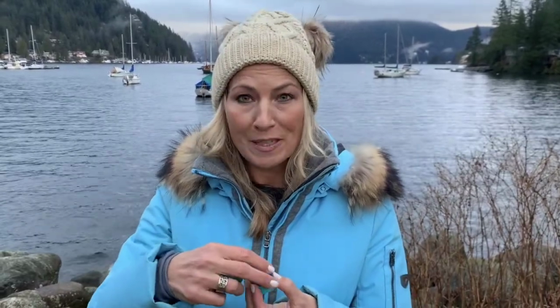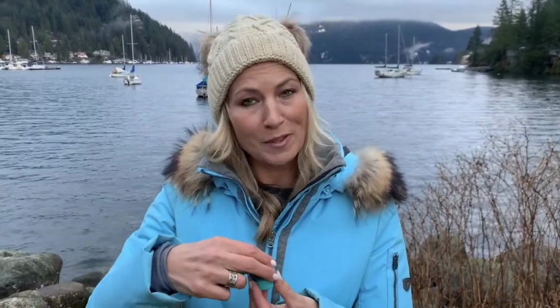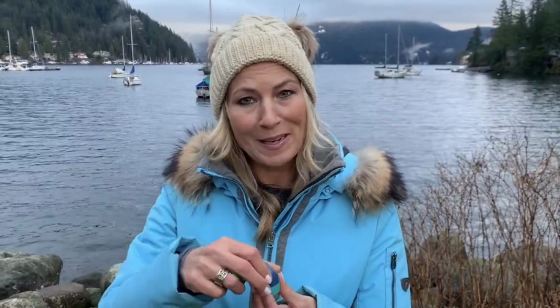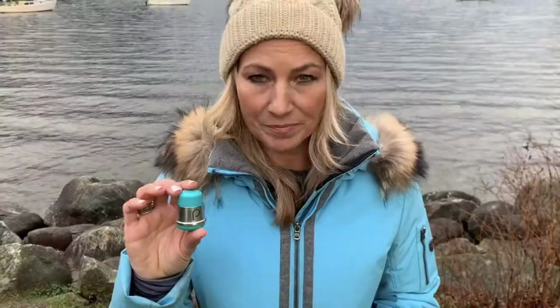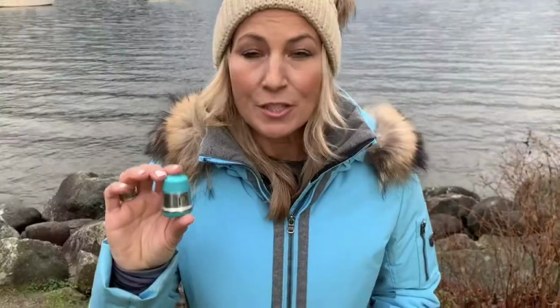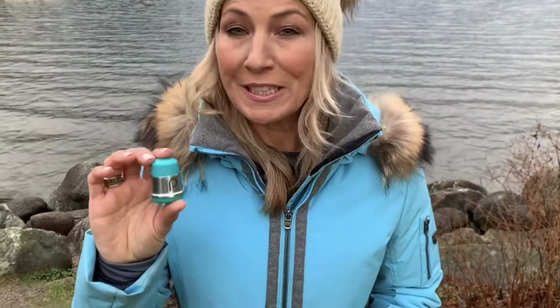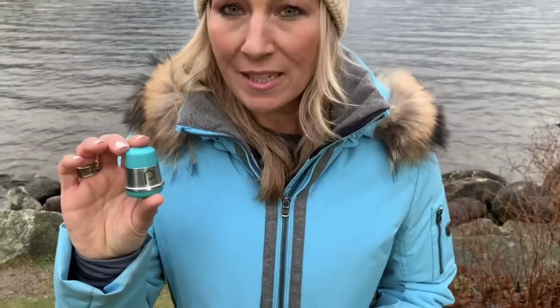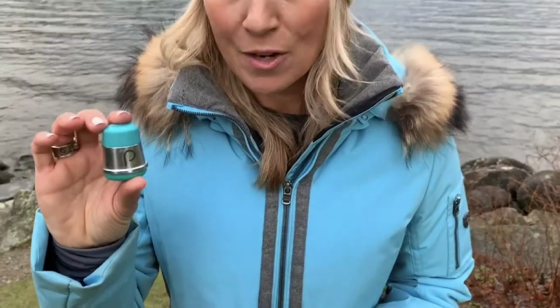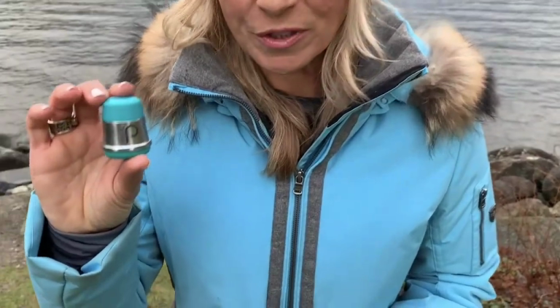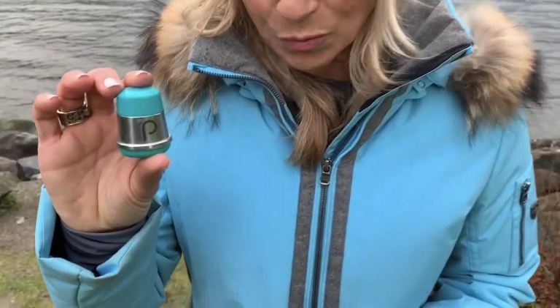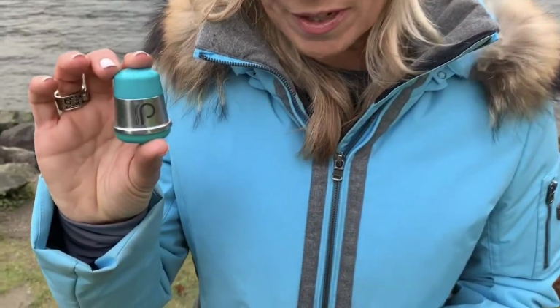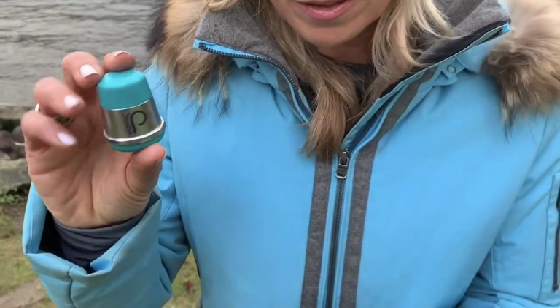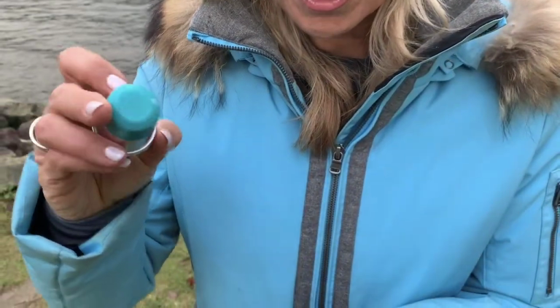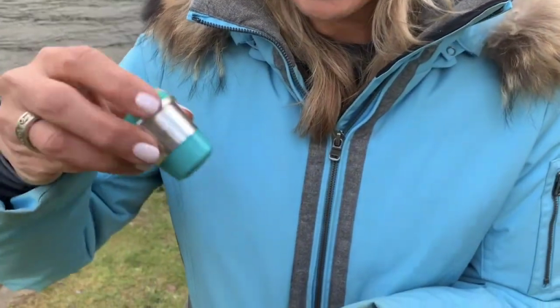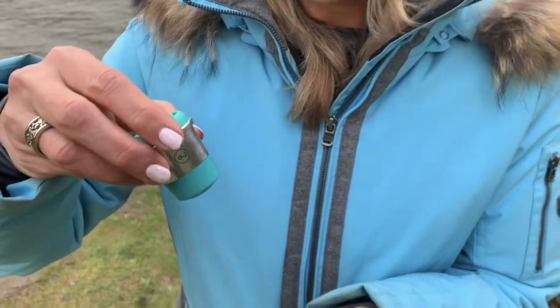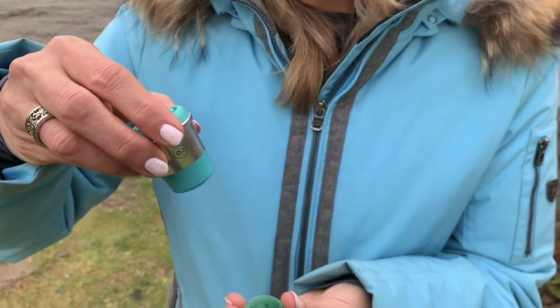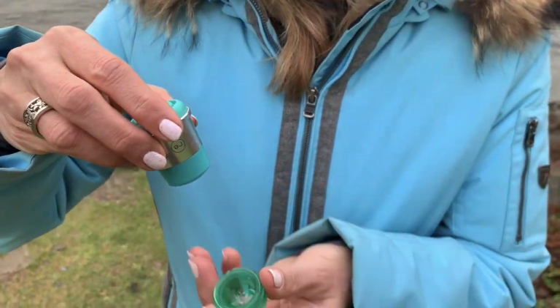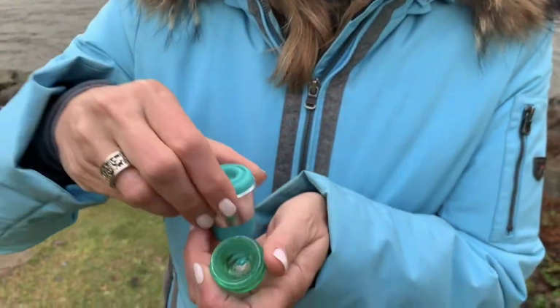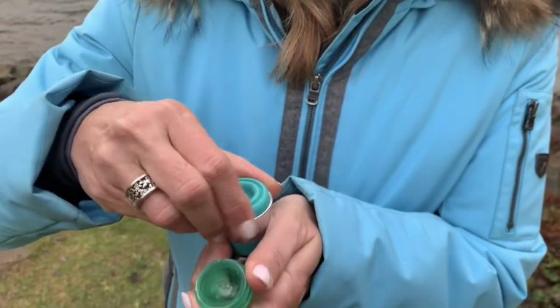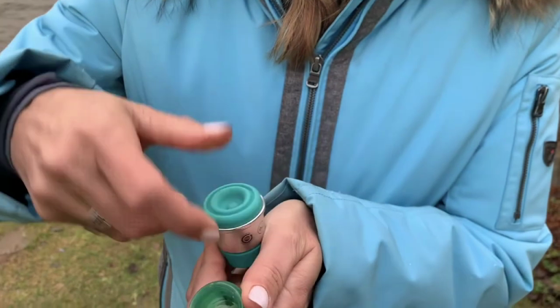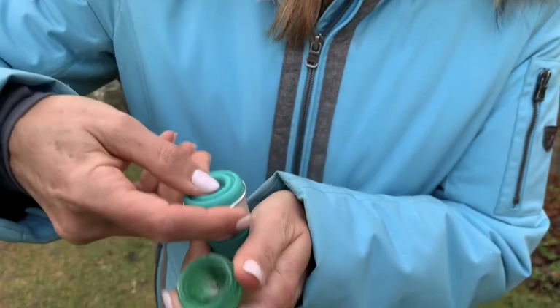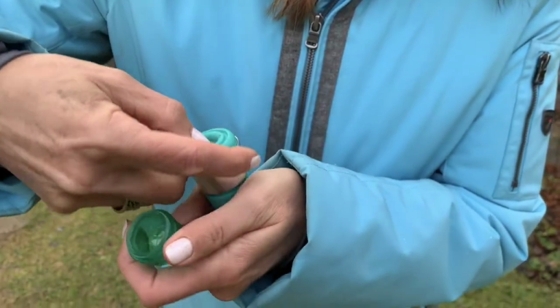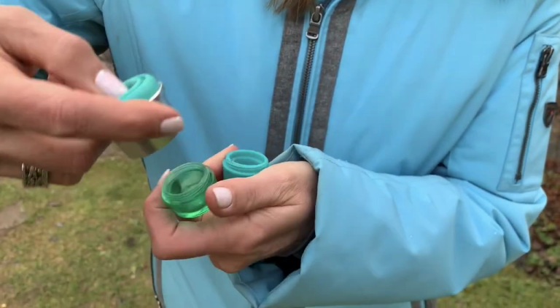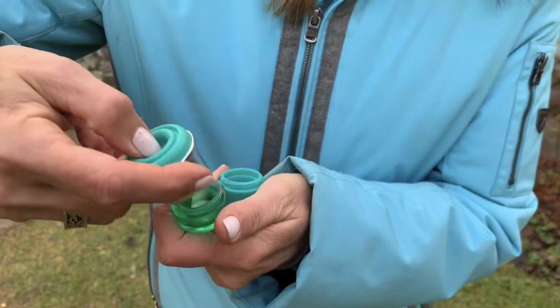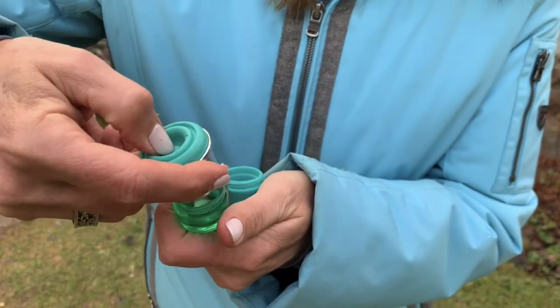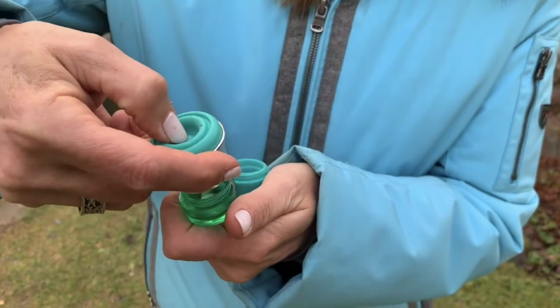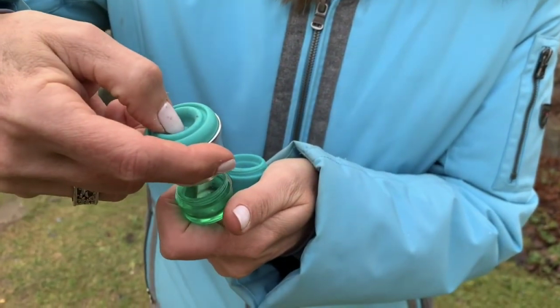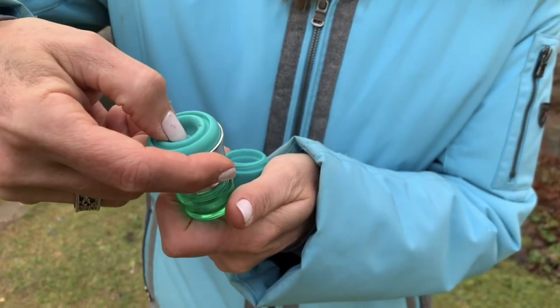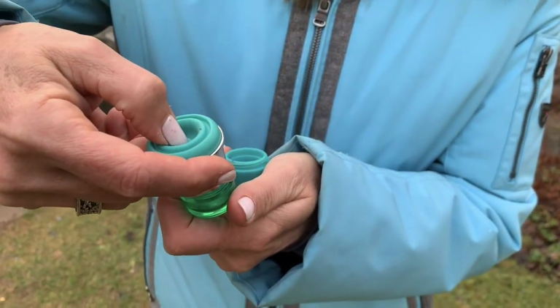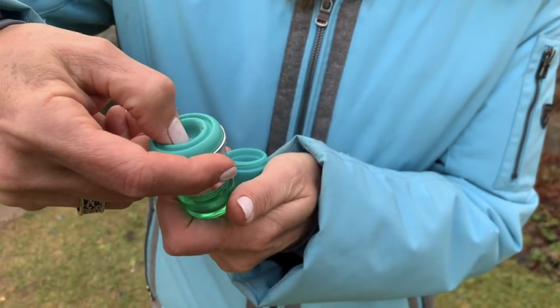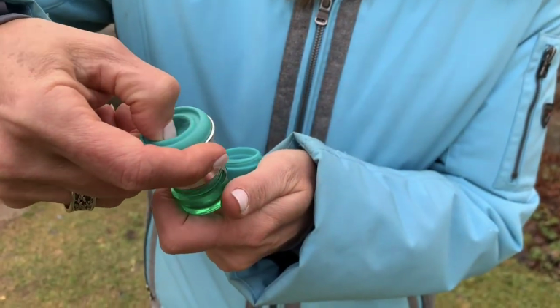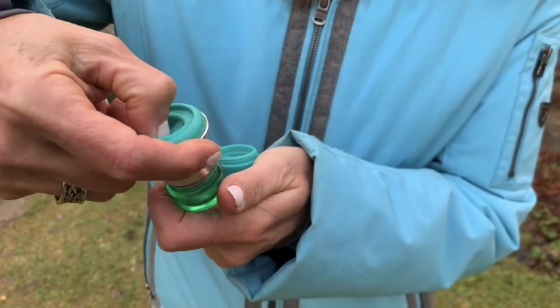To eject an old refill, turn the applicator upside down over the lid, push the button in the base of the applicator, and eject.